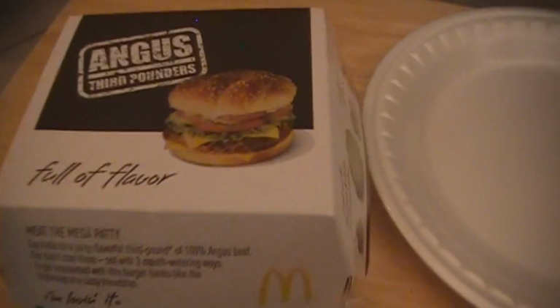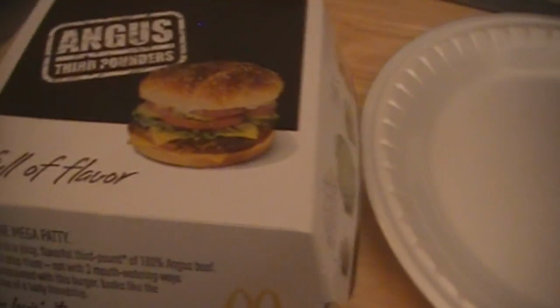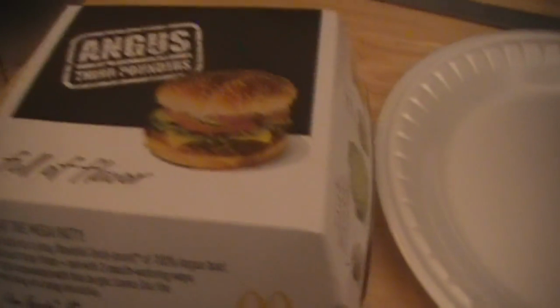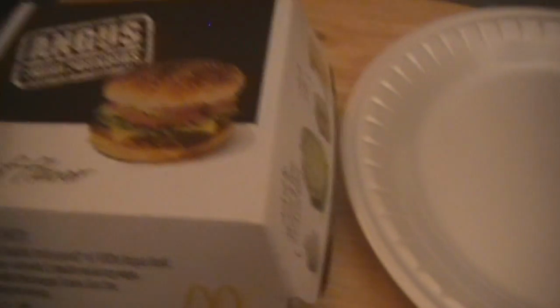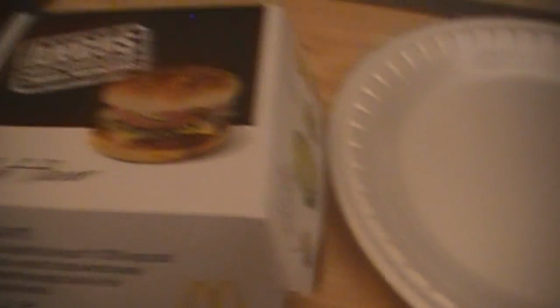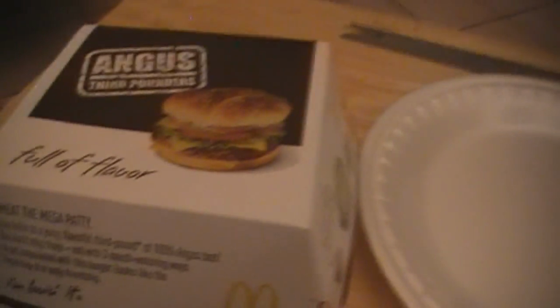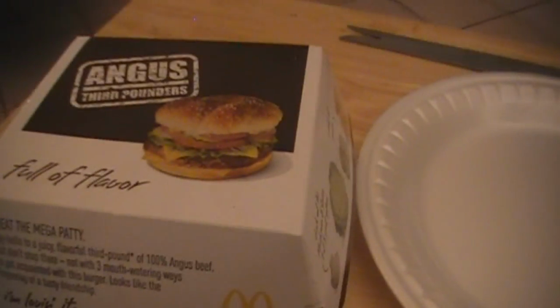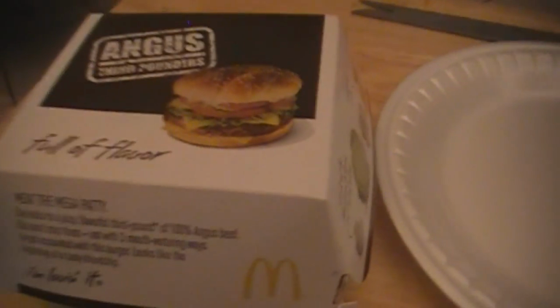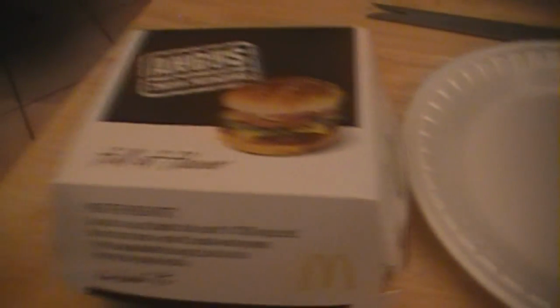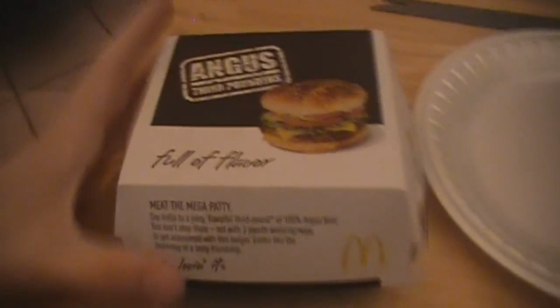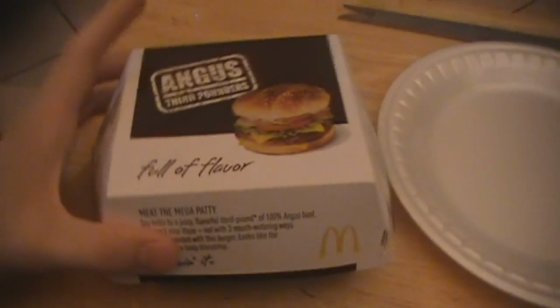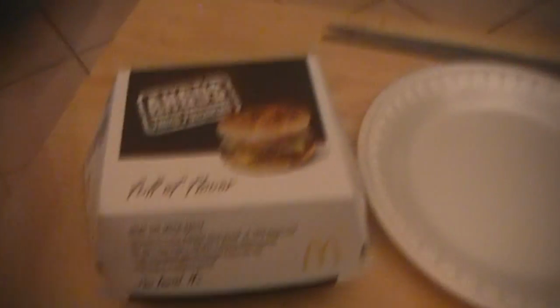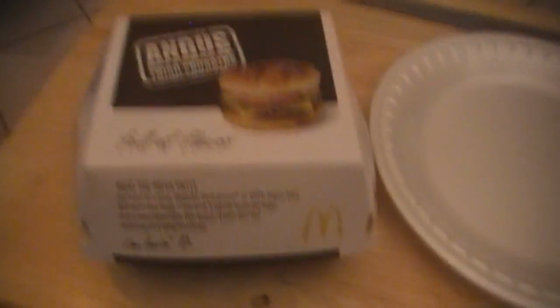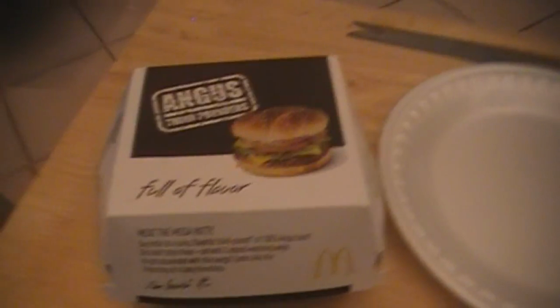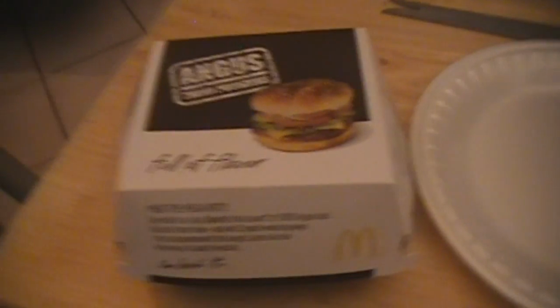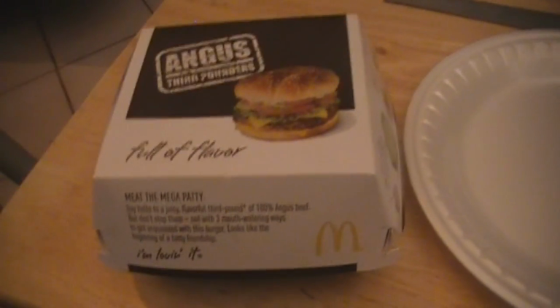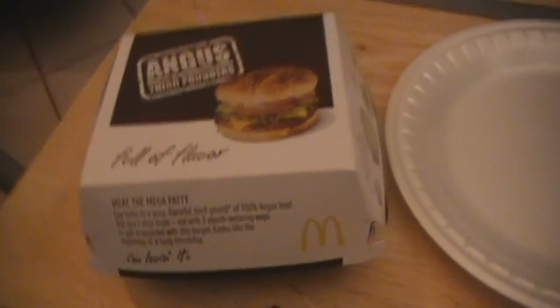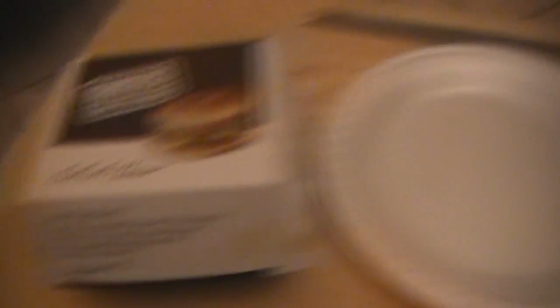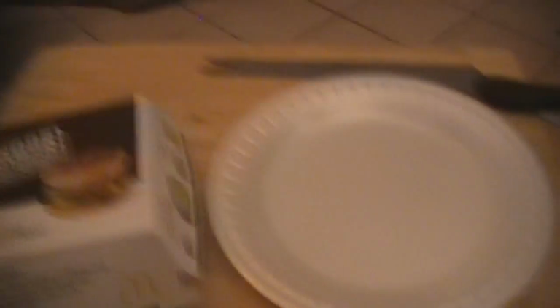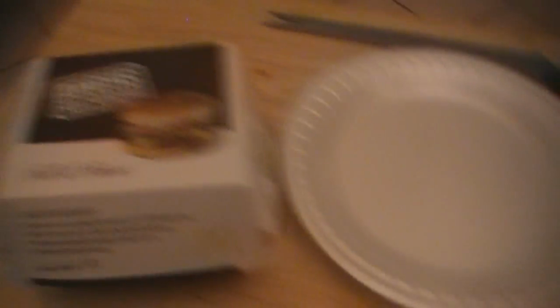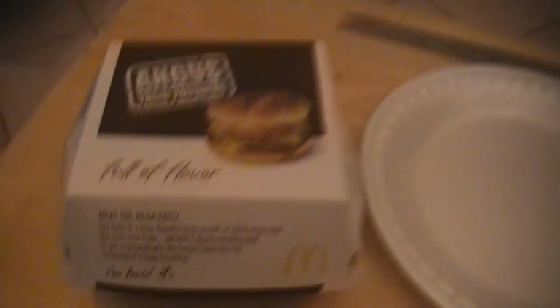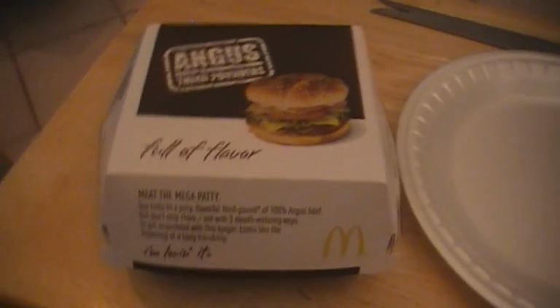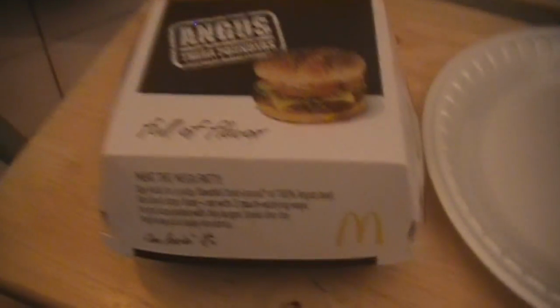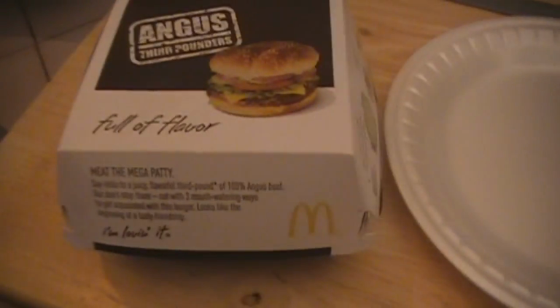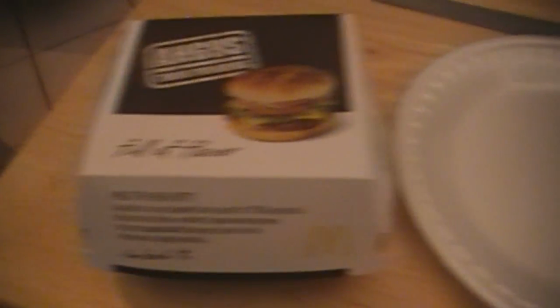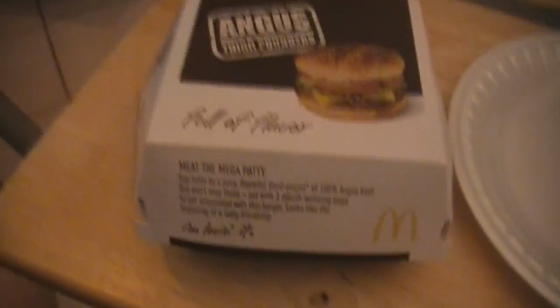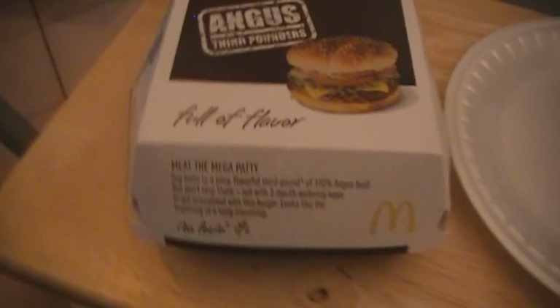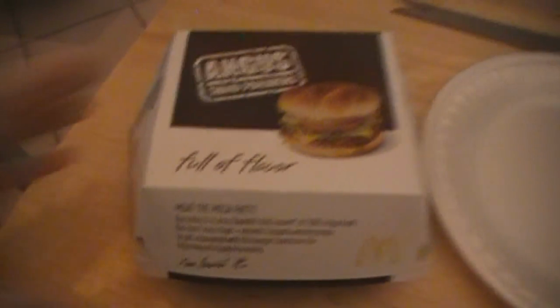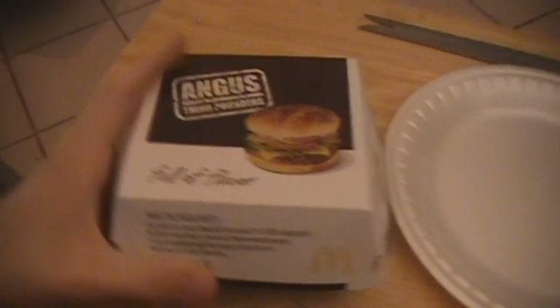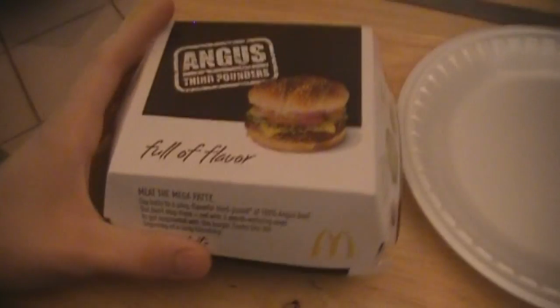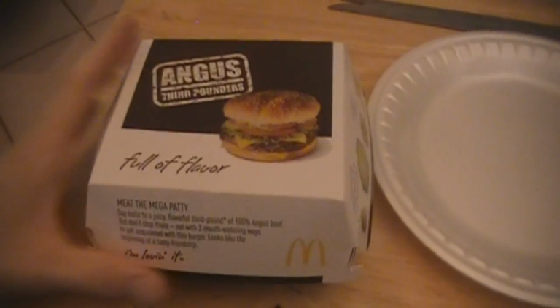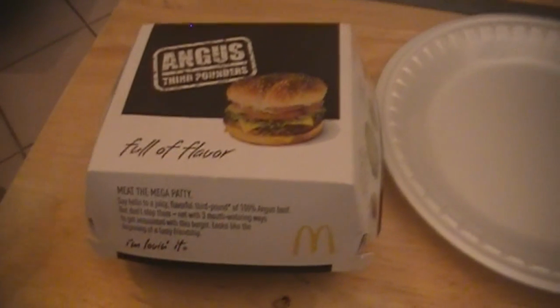Now McDonald's really doesn't normally do anything too different or crazy. They always kind of just switch the same ingredients around and call it something different. This one actually adds three new ingredients to the McDonald's lineup.